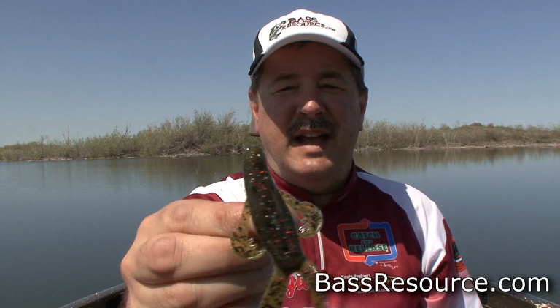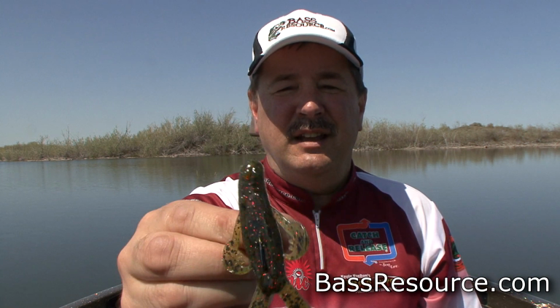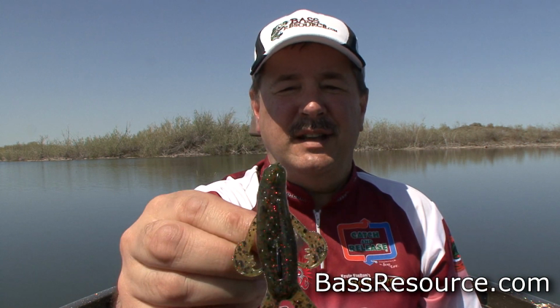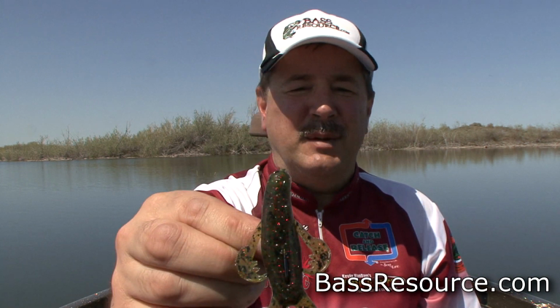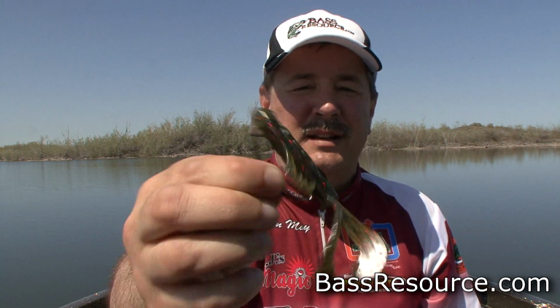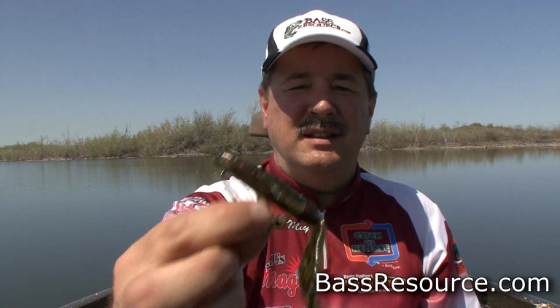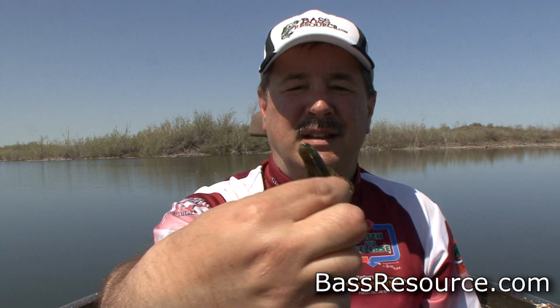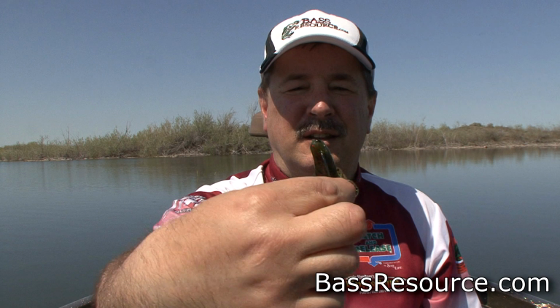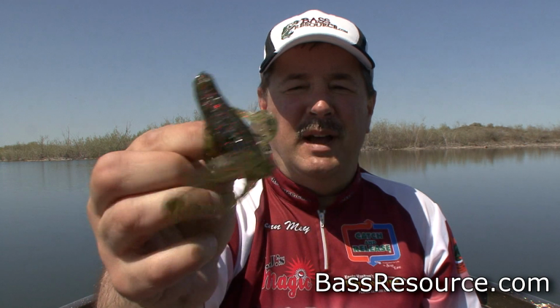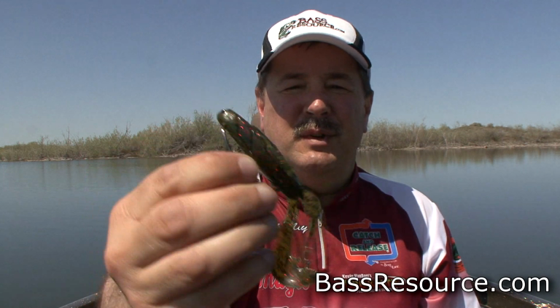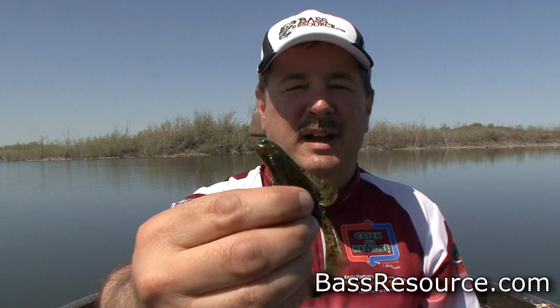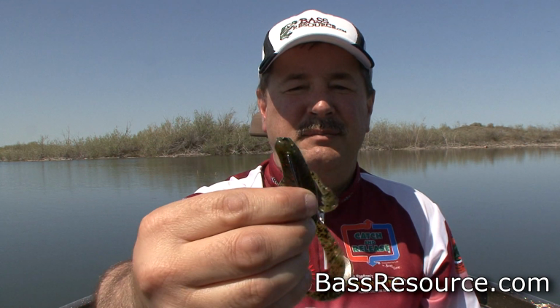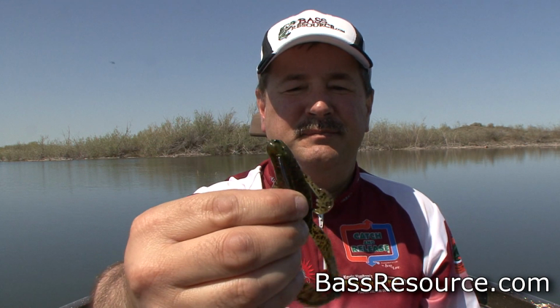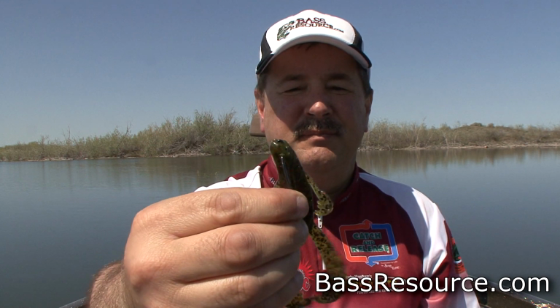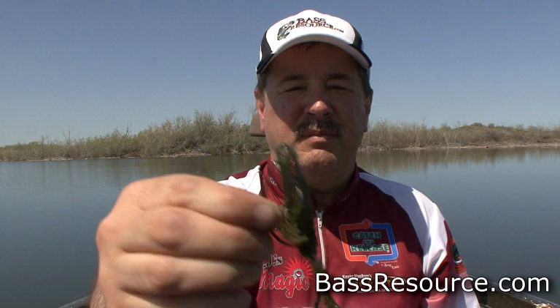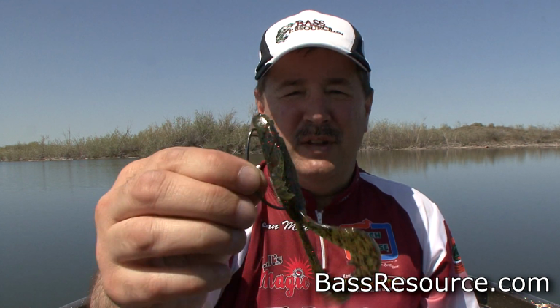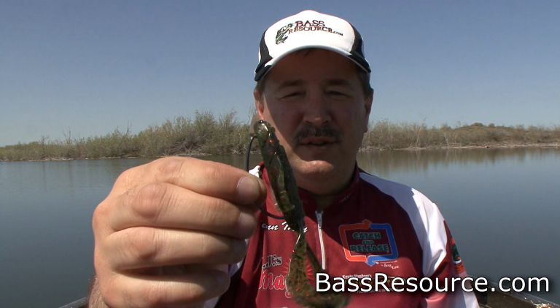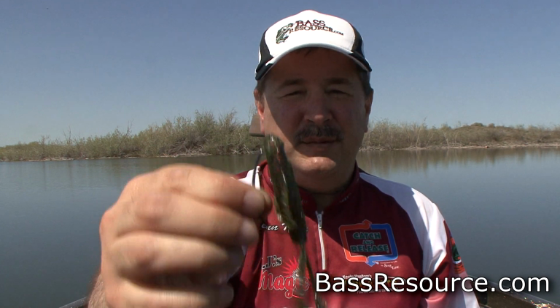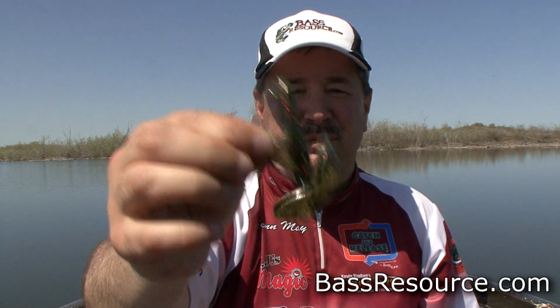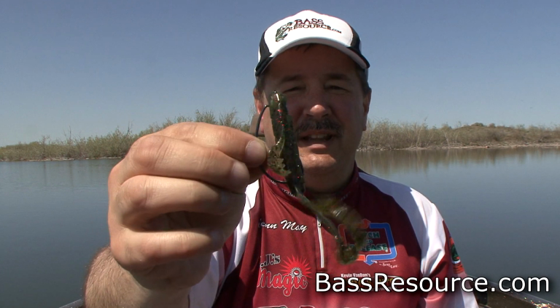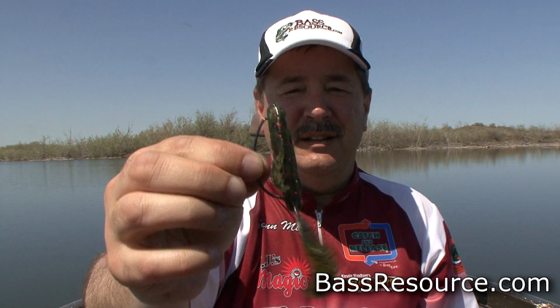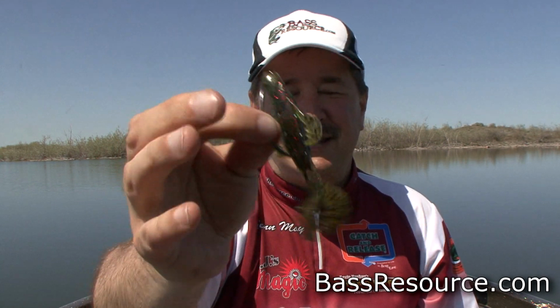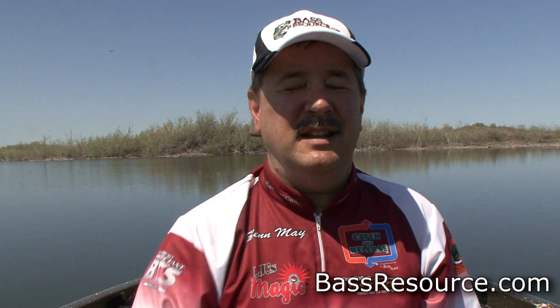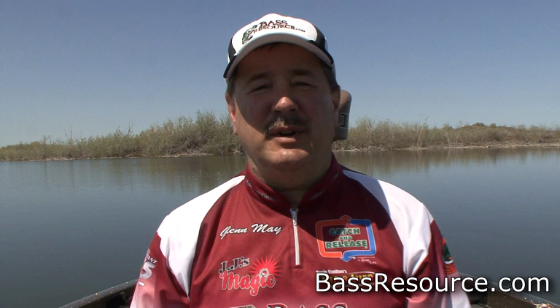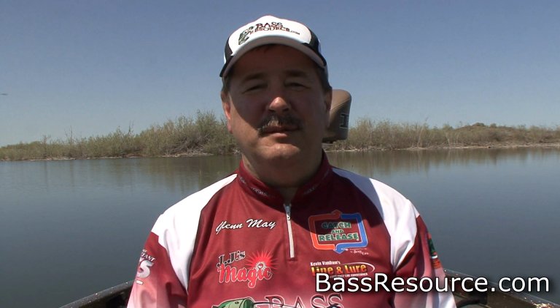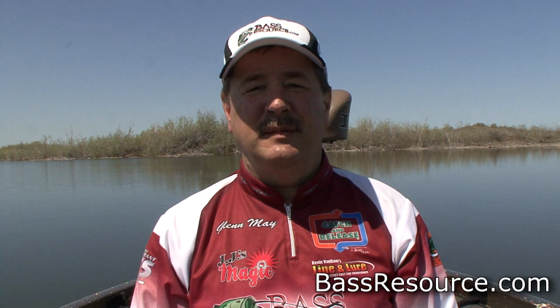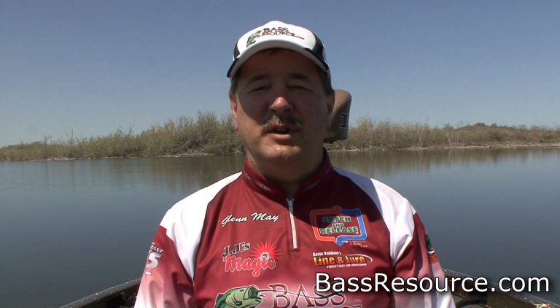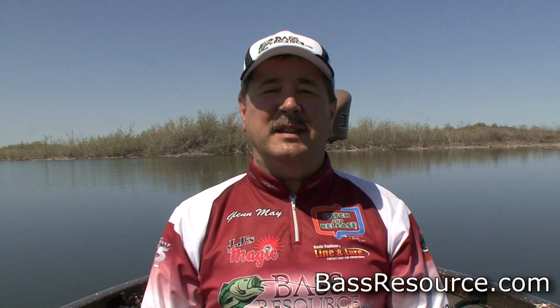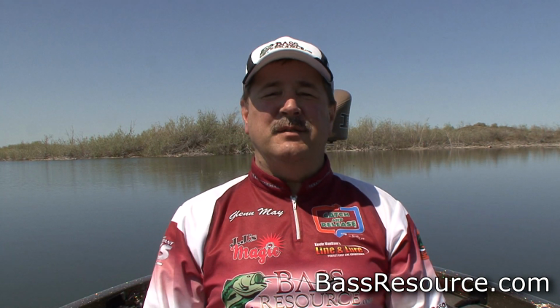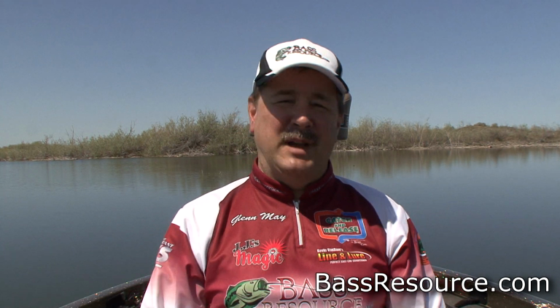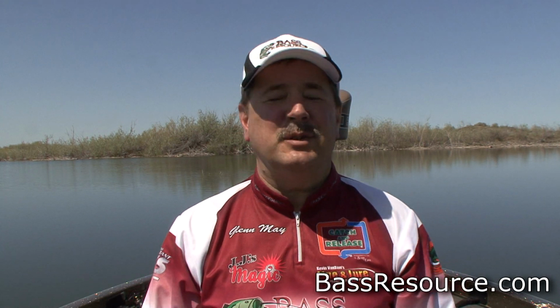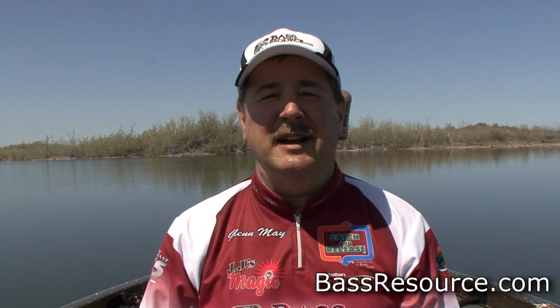That's how you do it. It takes a little bit of practice, but once you've done it a few times, it's really easy. That's how you Texas rig a bait. For more tips like that, visit BassResource.com.